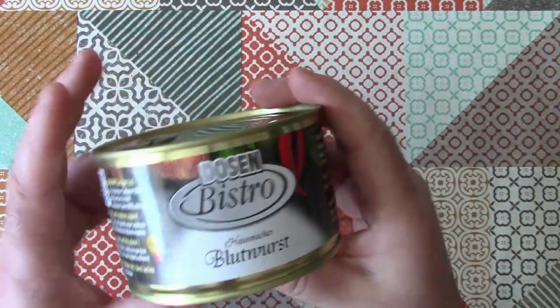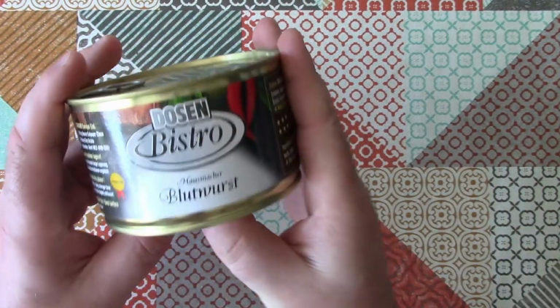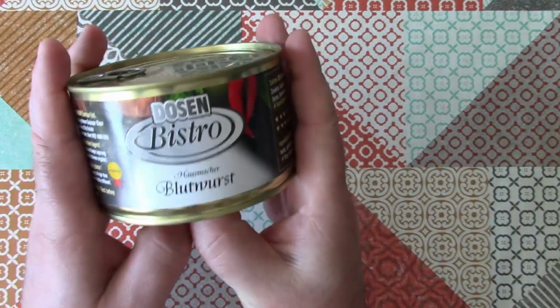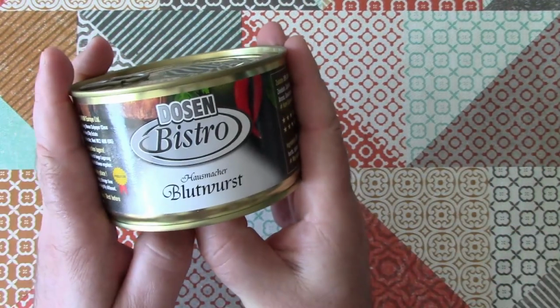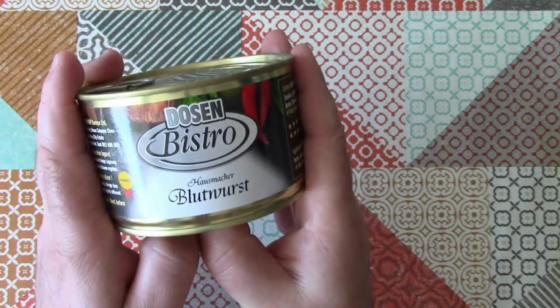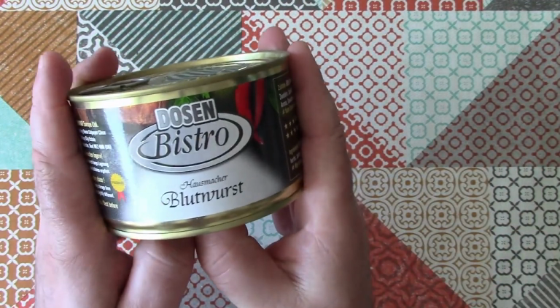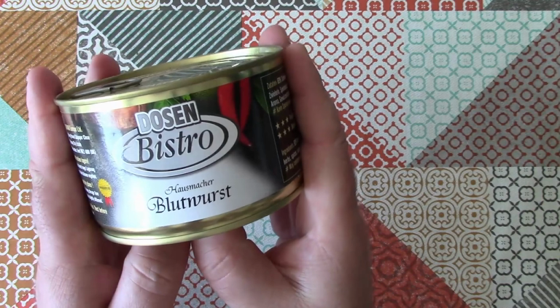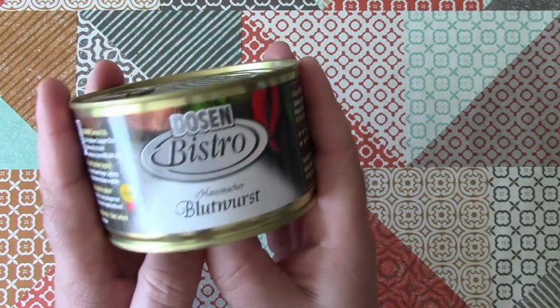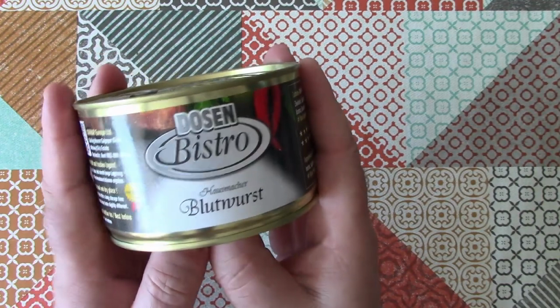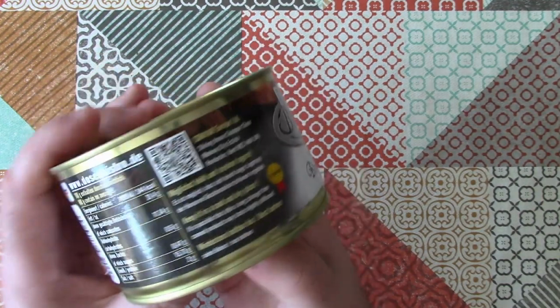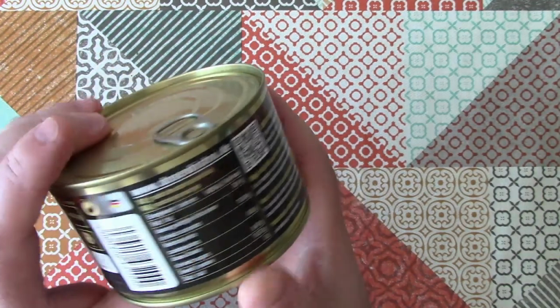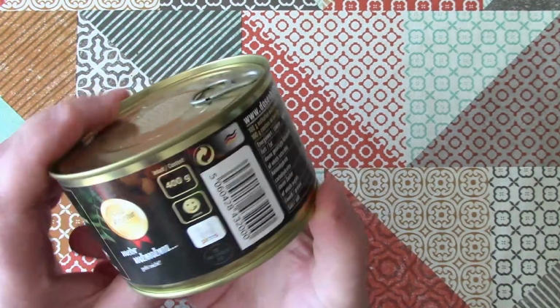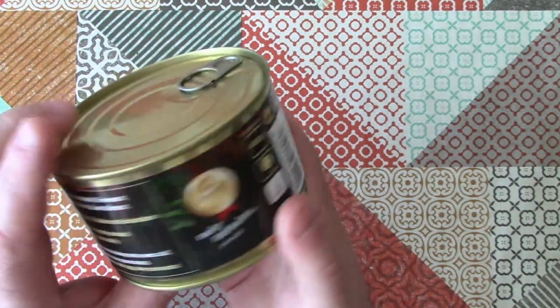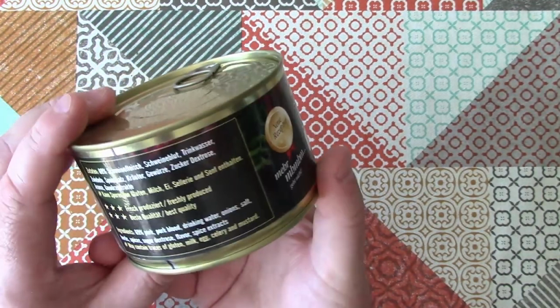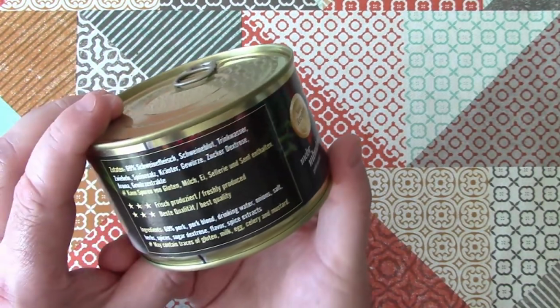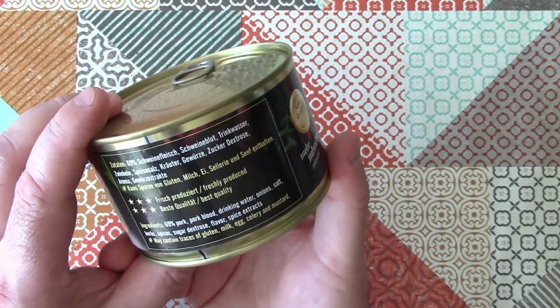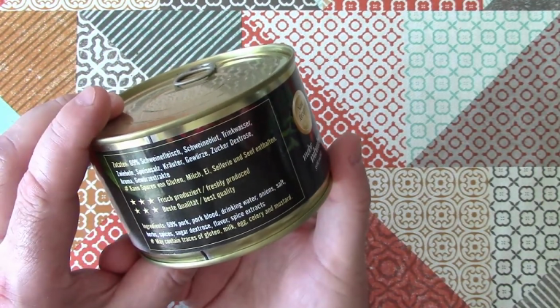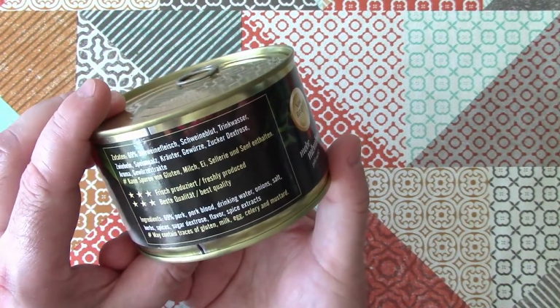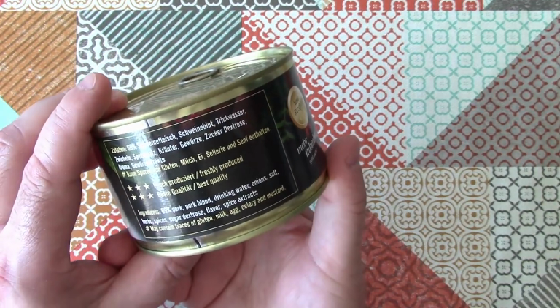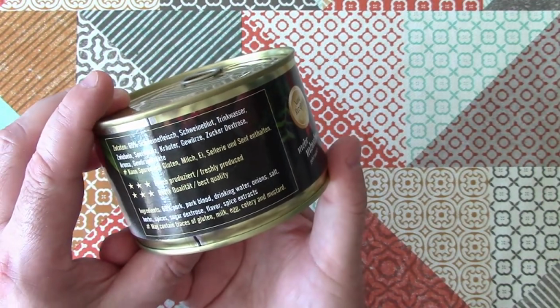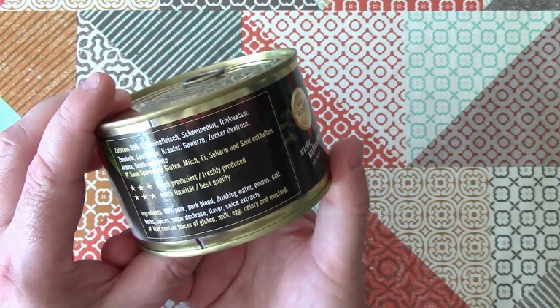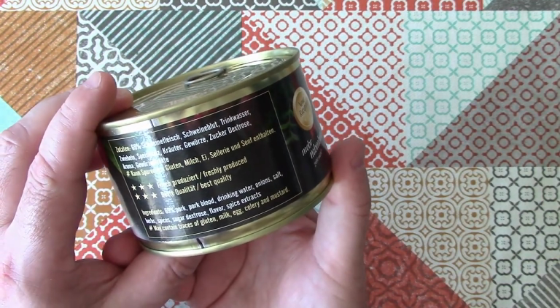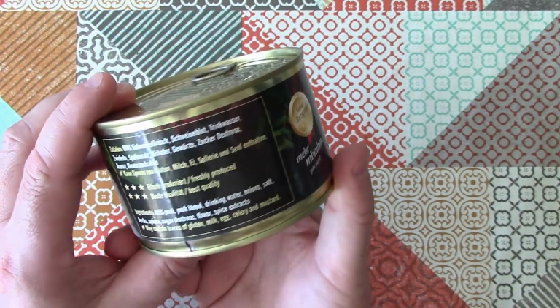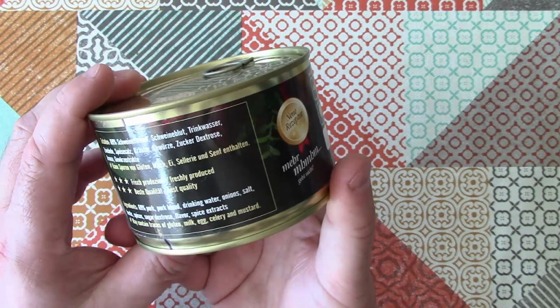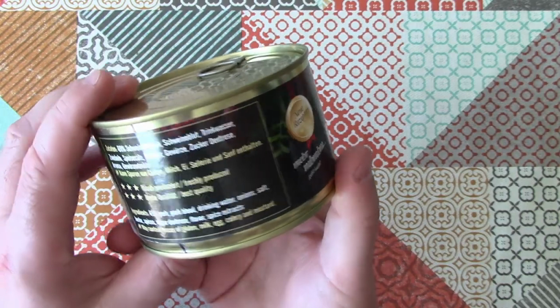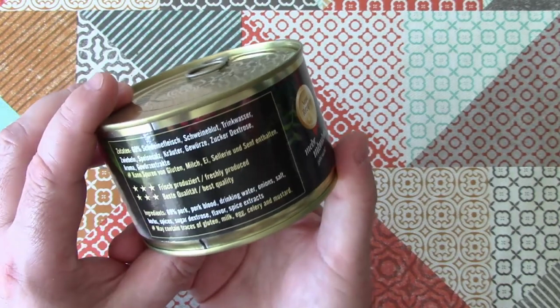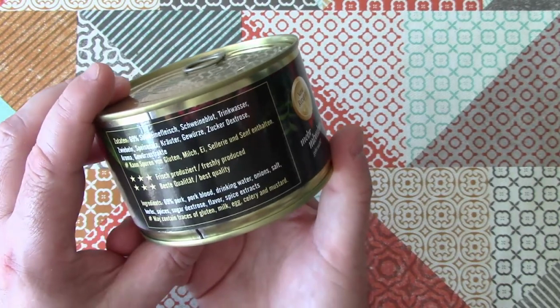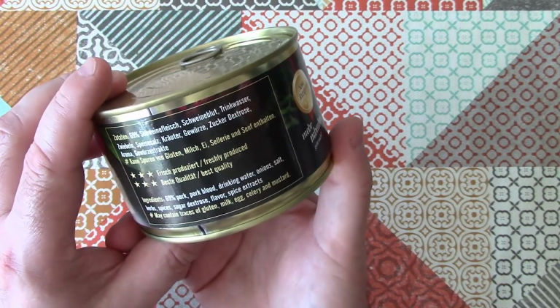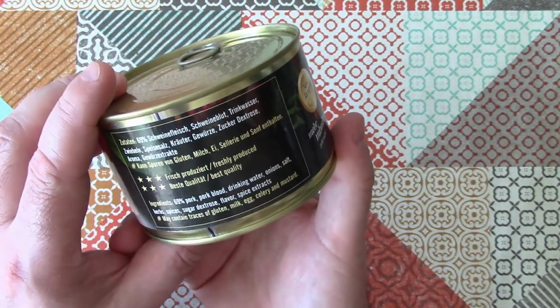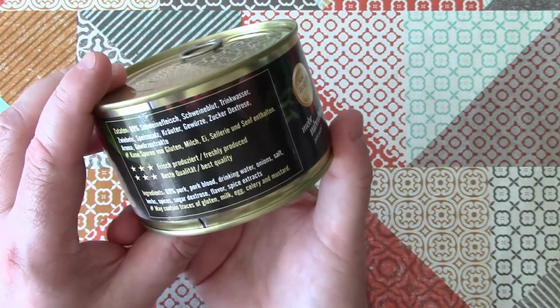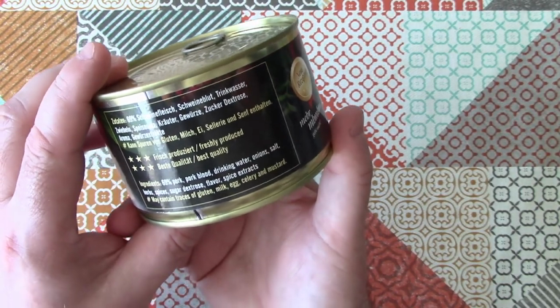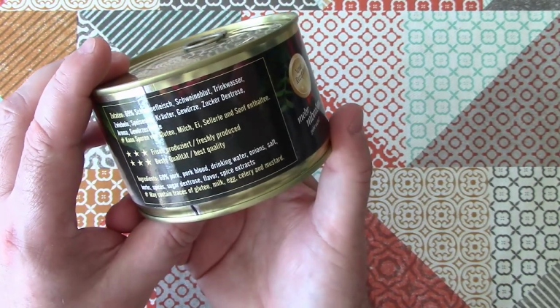Black Pudding is a kind of sausage made from pig's blood. A lot of people are put off by that, but it doesn't bother me at all. In fact, I really like it.